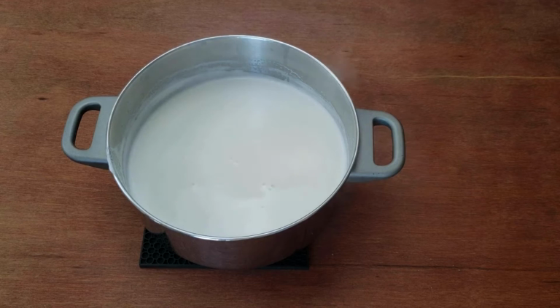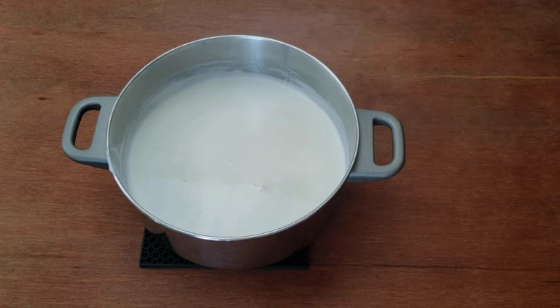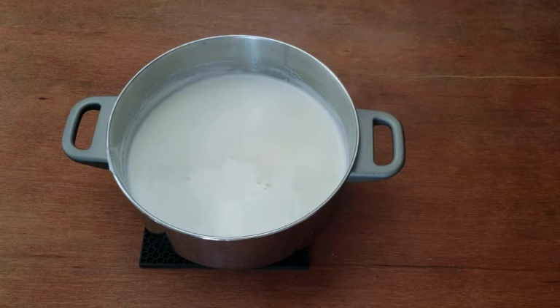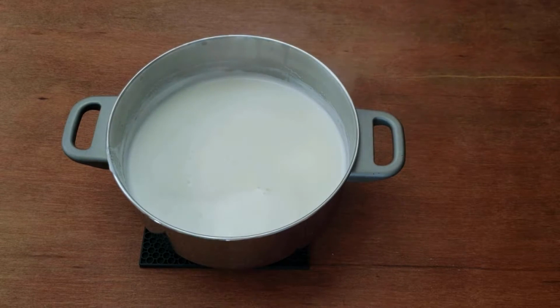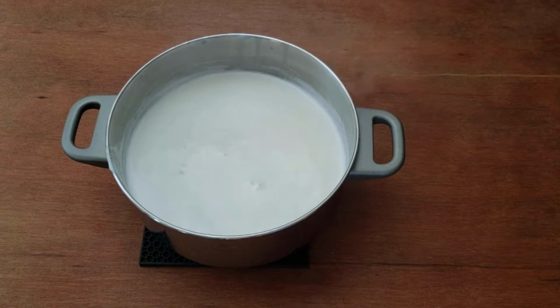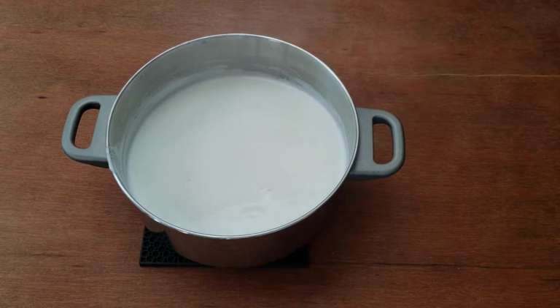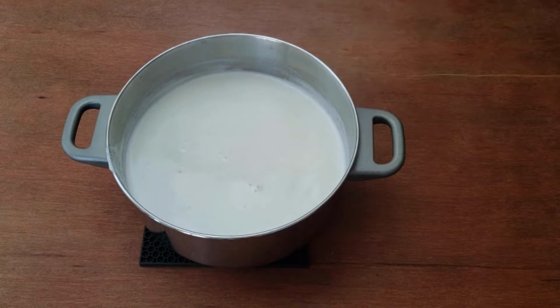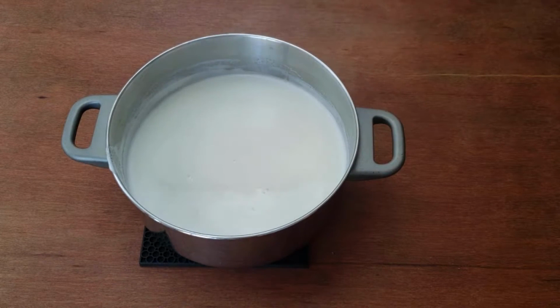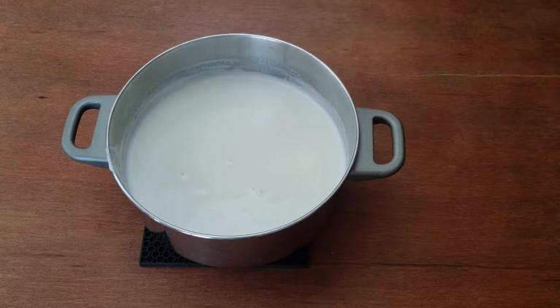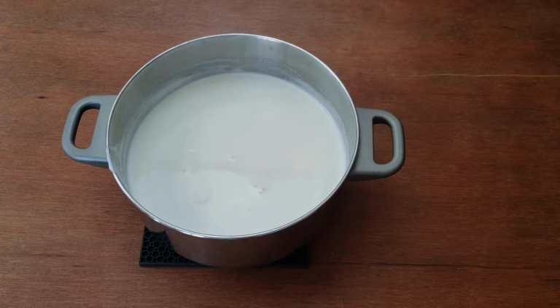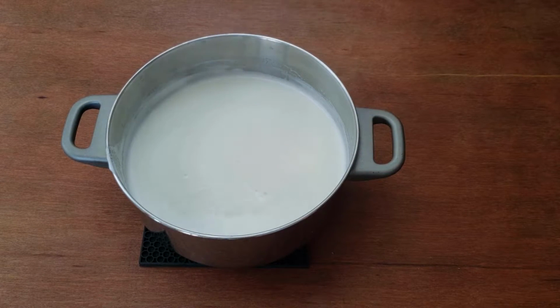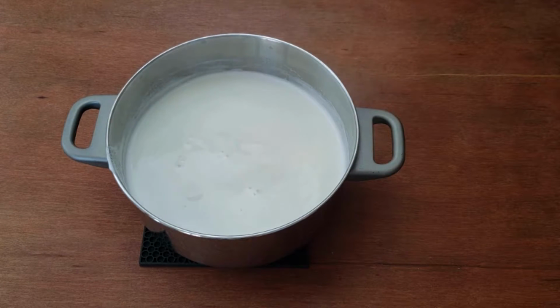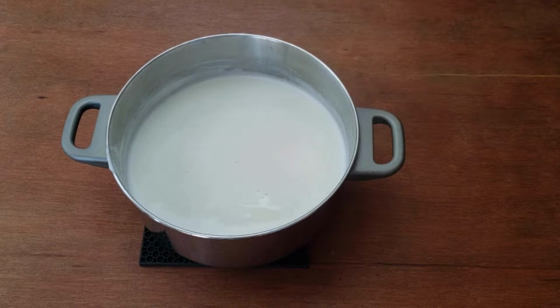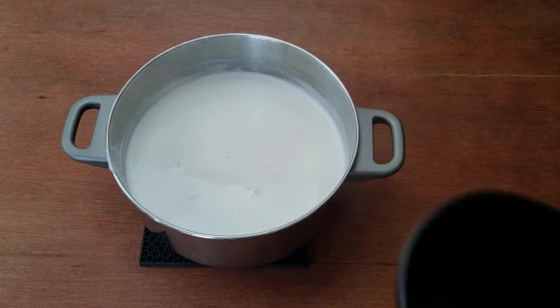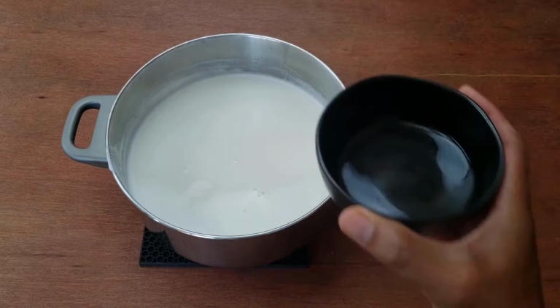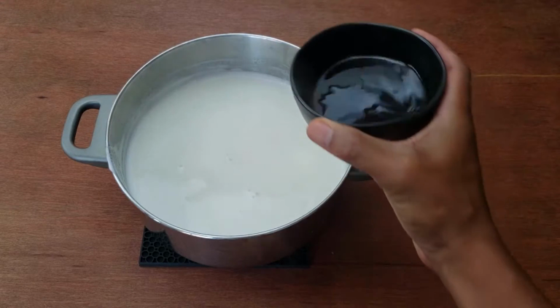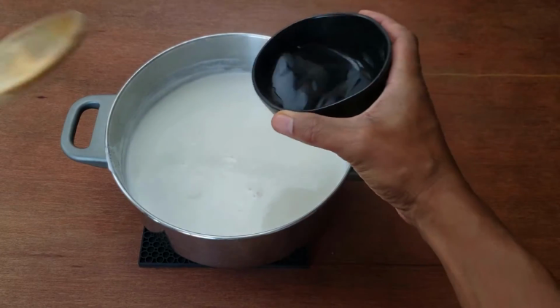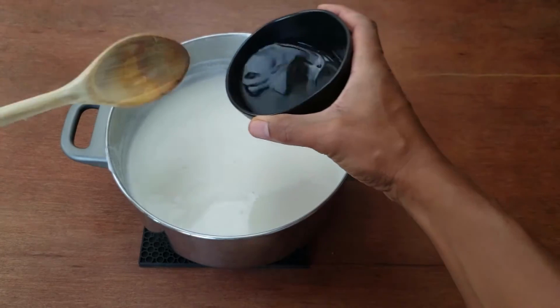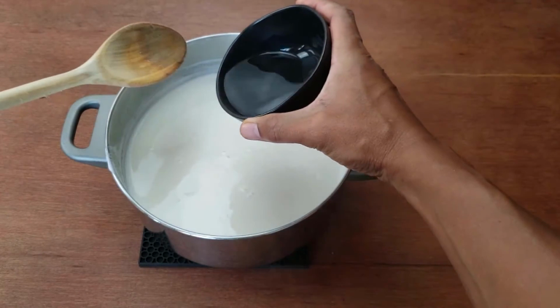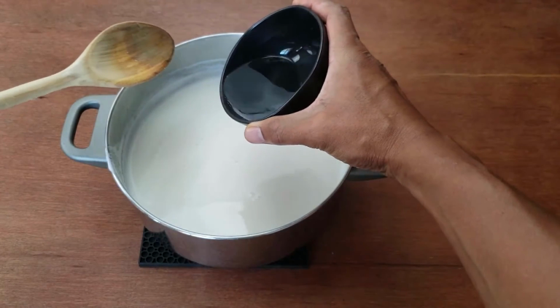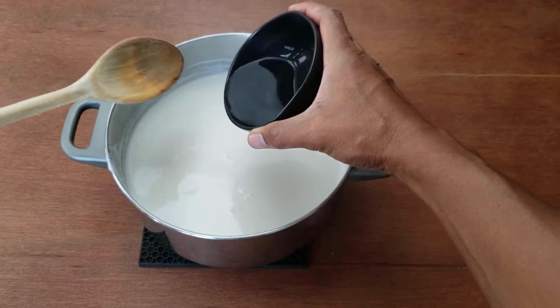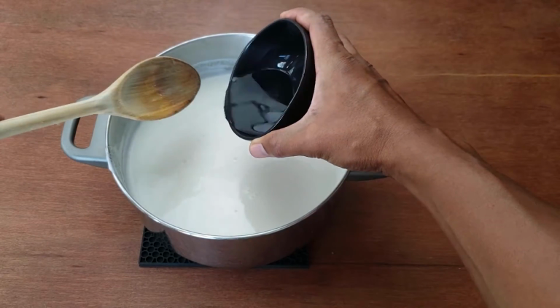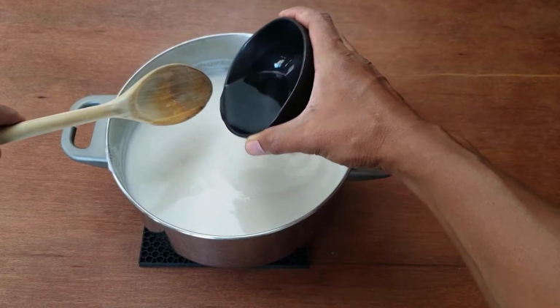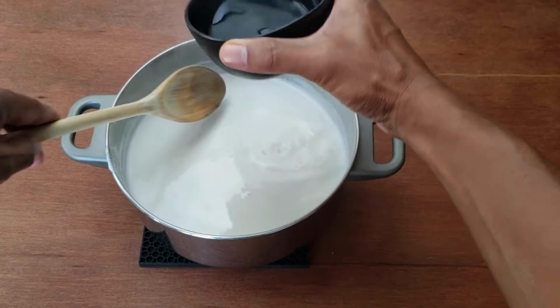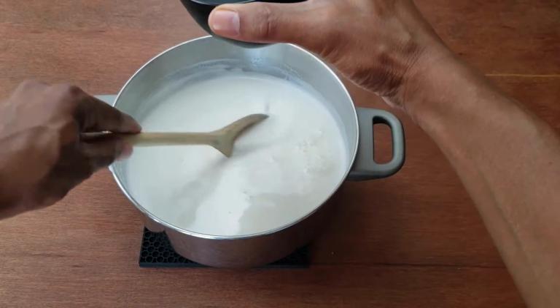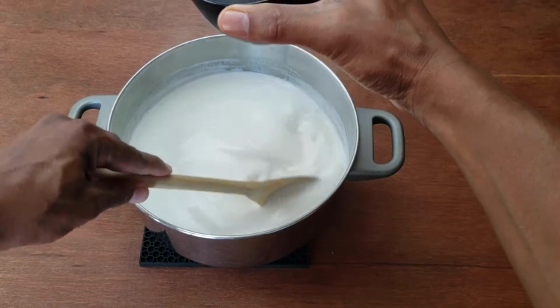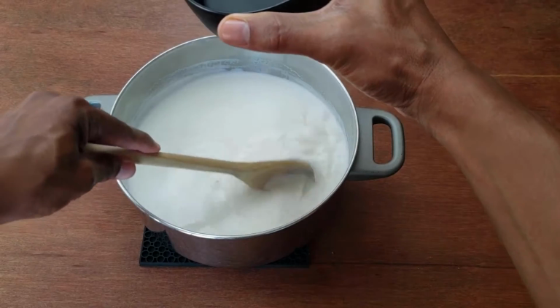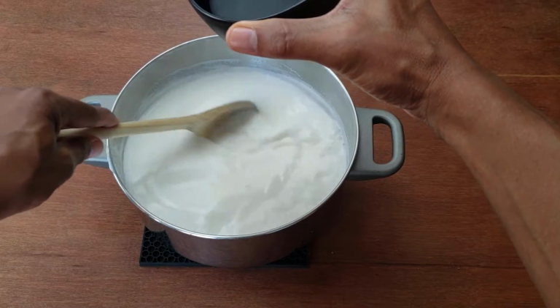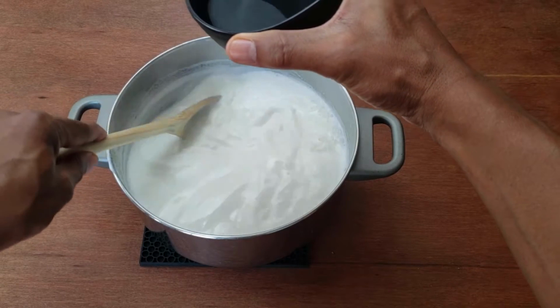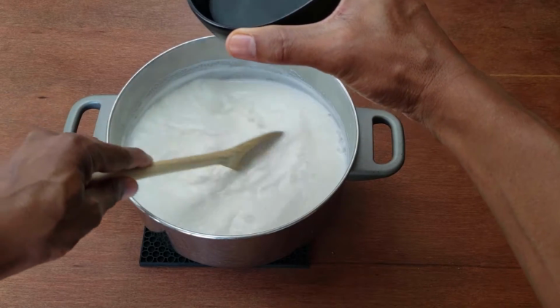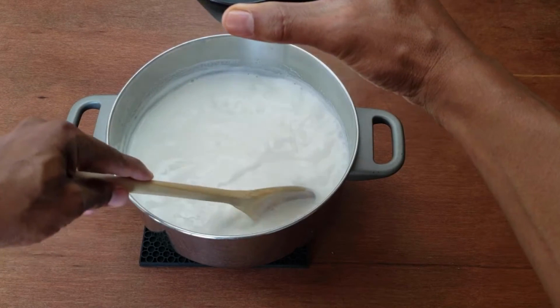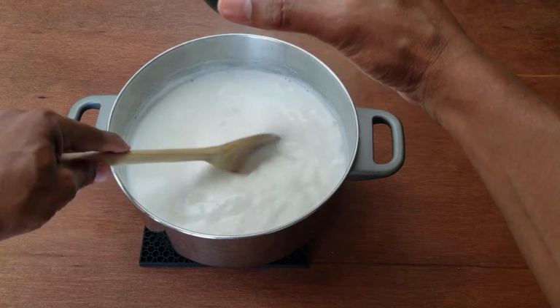Are you ready for a dish that's so good that I was willing to take three days to make it? I think it's good at least. Each component has to be made separately, then you put it all together at the end. It's basically a fancied-up casserole.